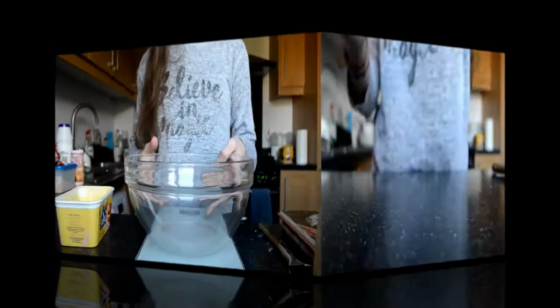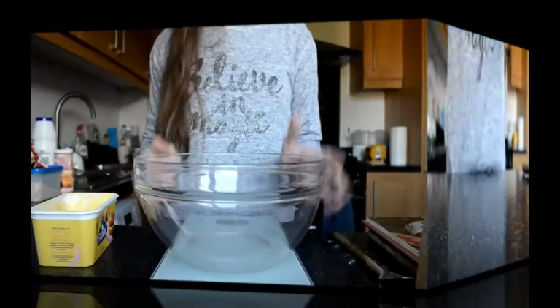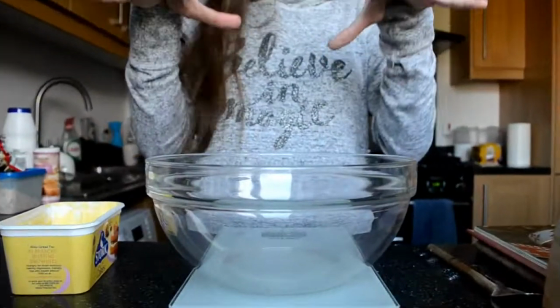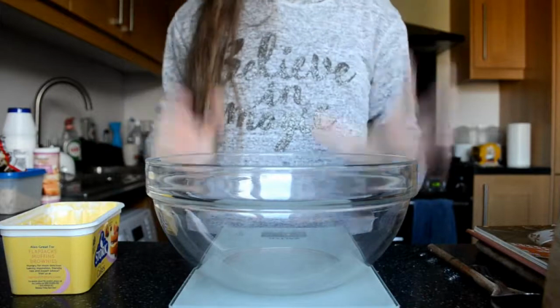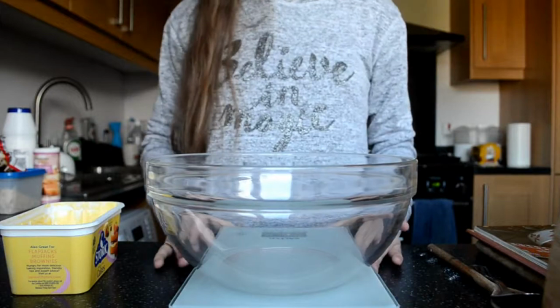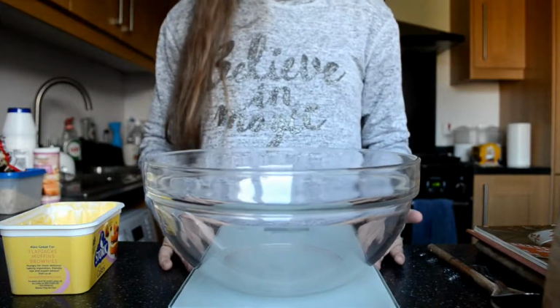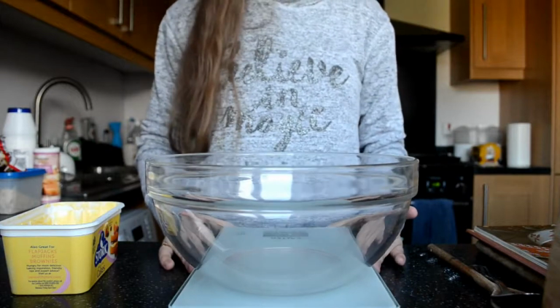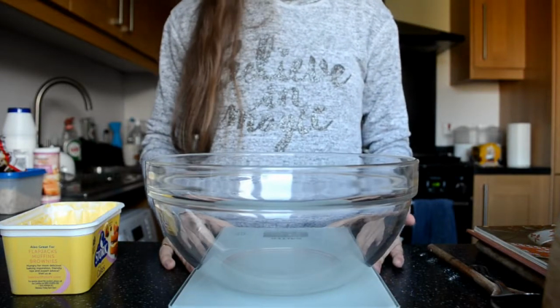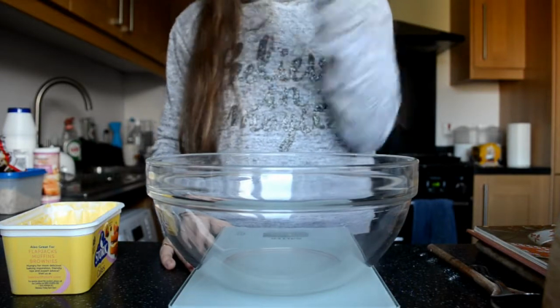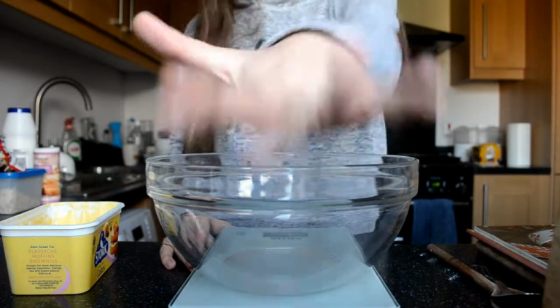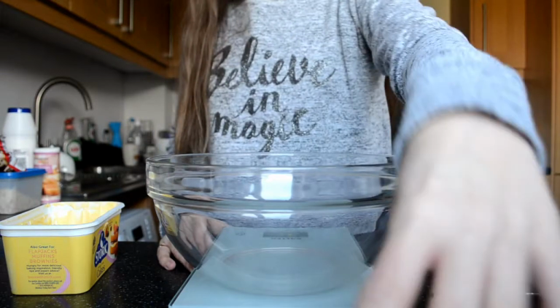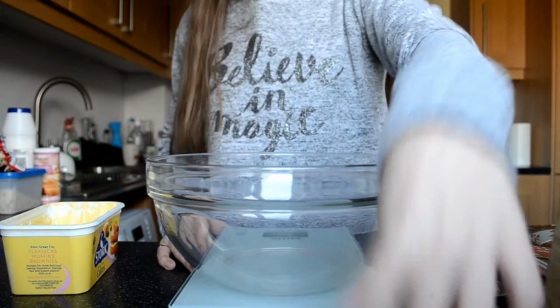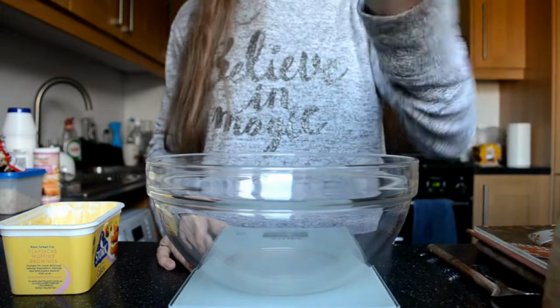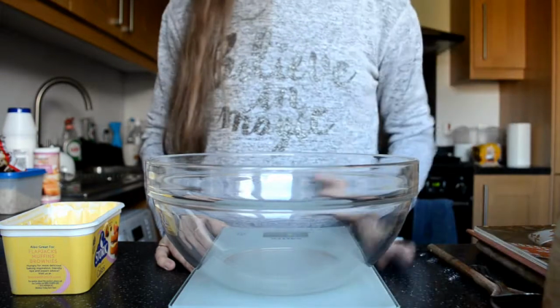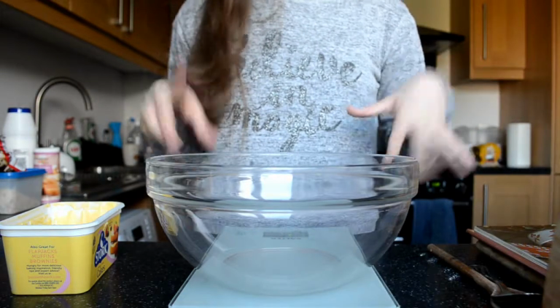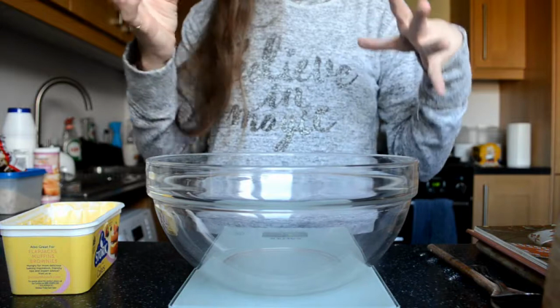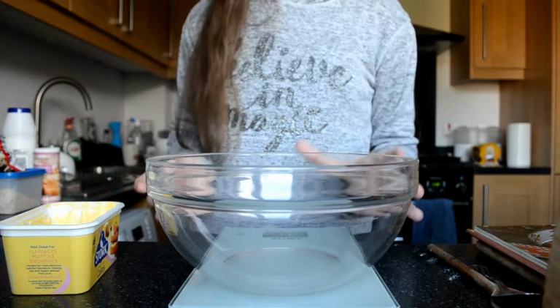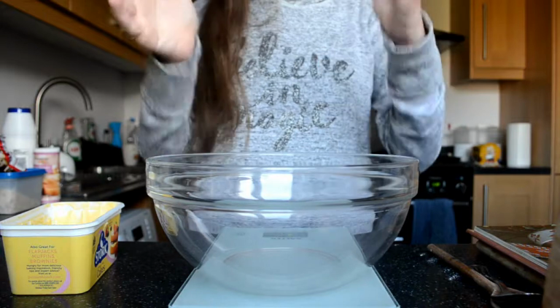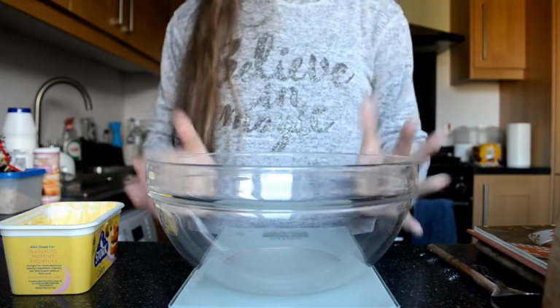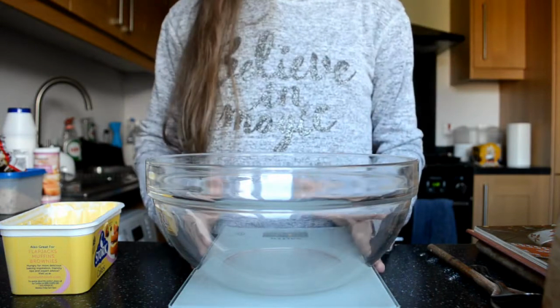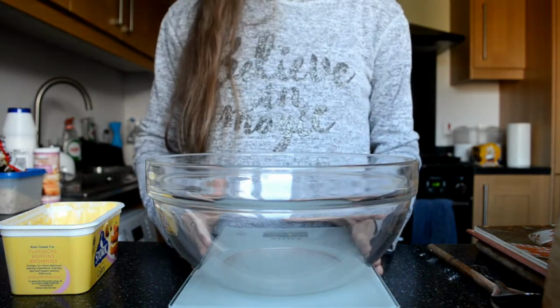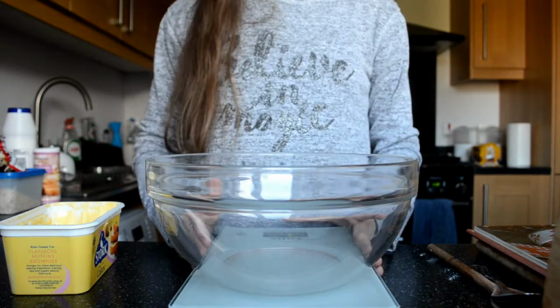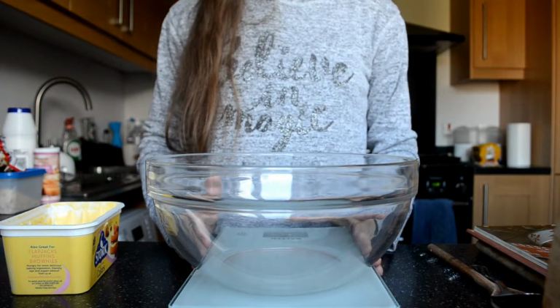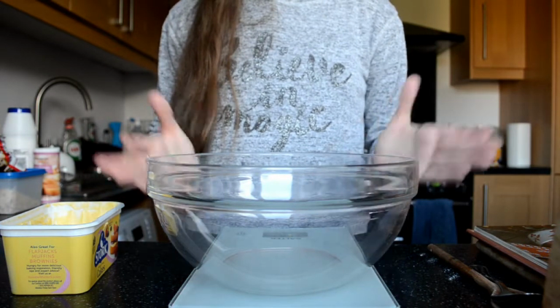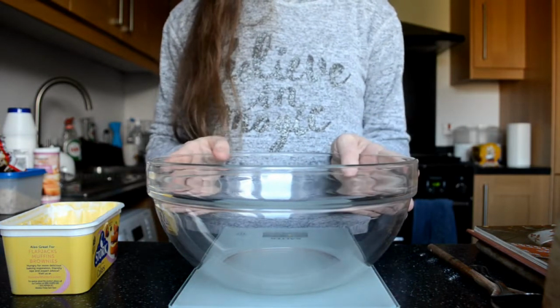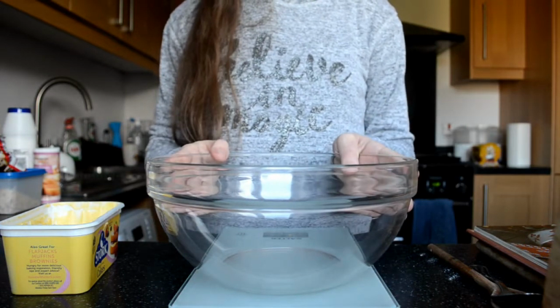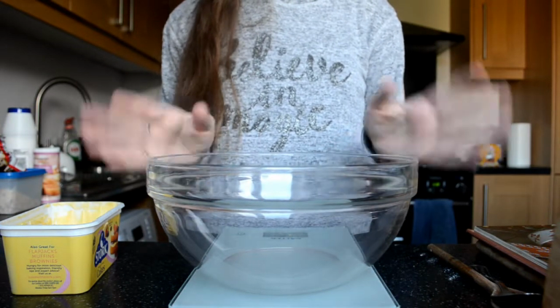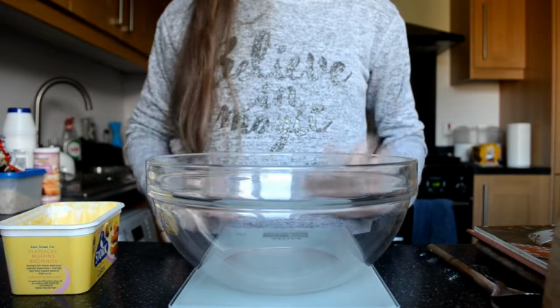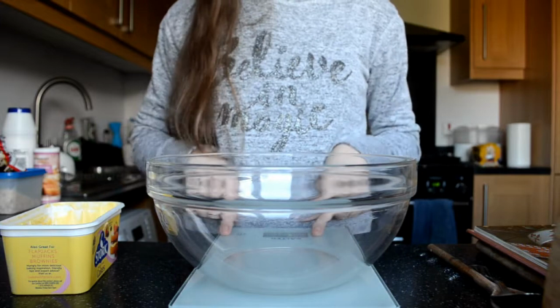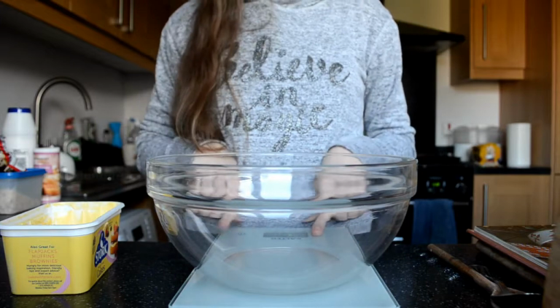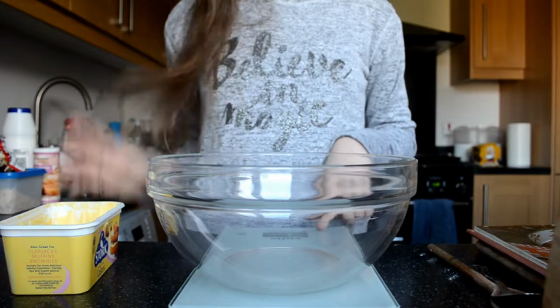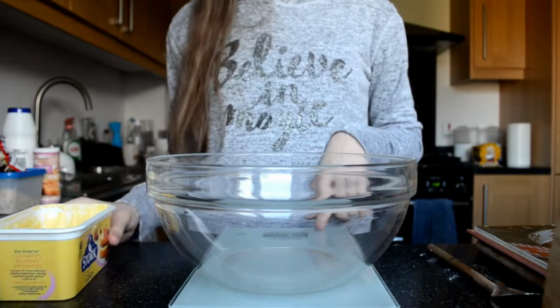I've just moved the camera a bit higher so you can see what I'm doing, because when the camera was down on the counter you couldn't actually see anything. I've put it up on my window sill. So I've got my bowl and my scales here now and I've turned them on.